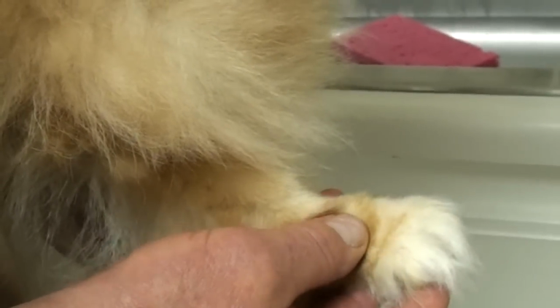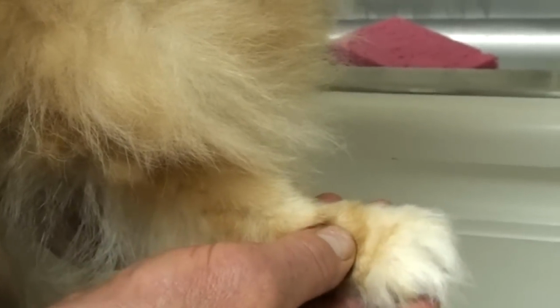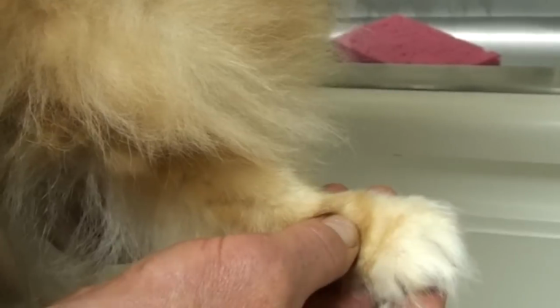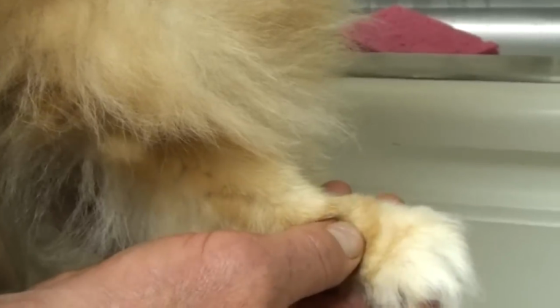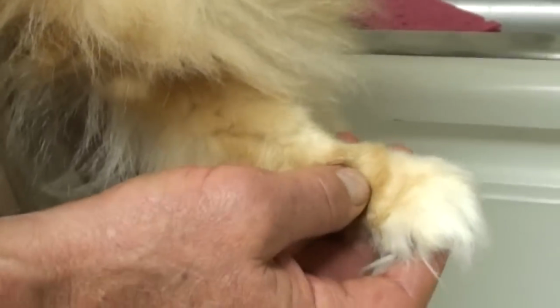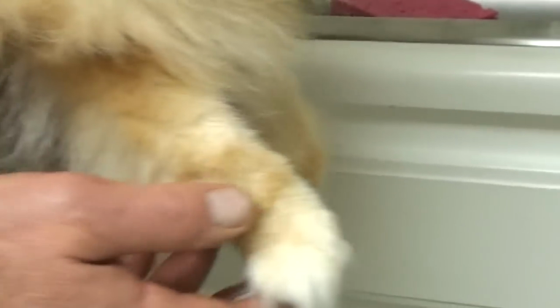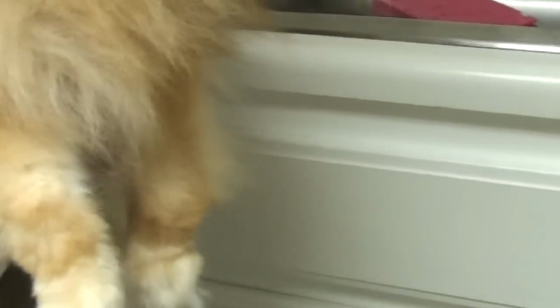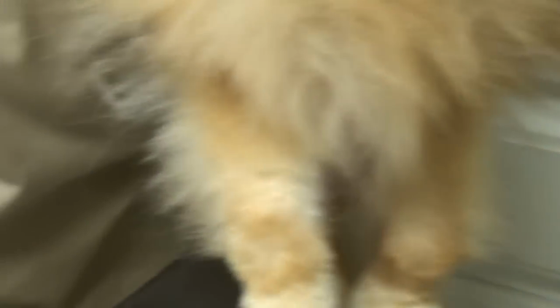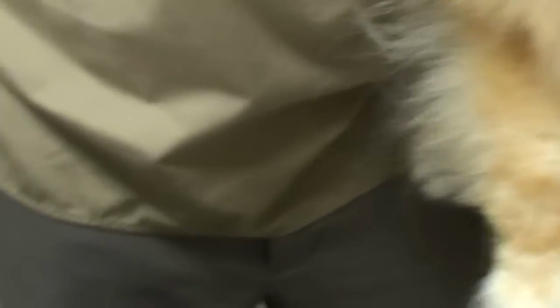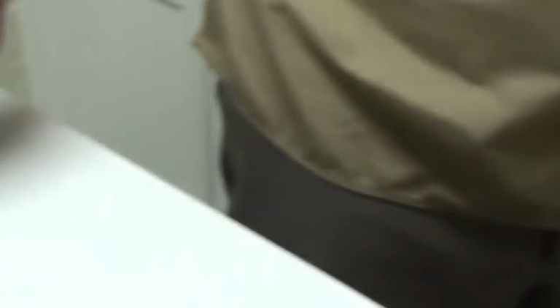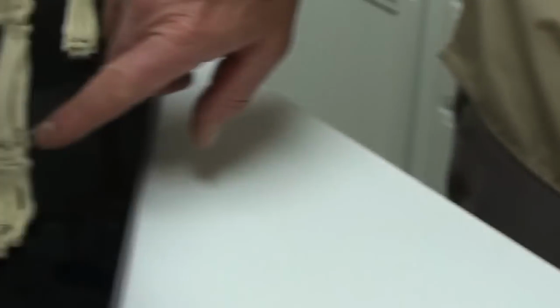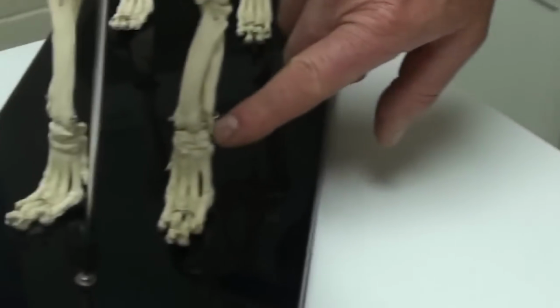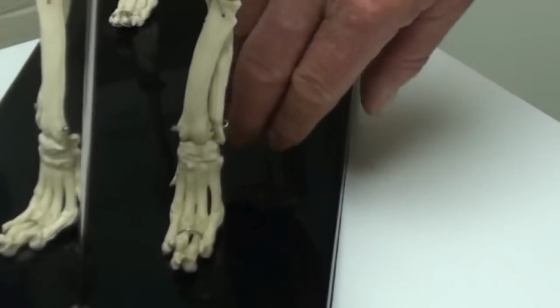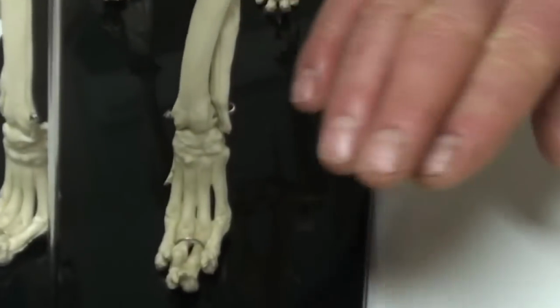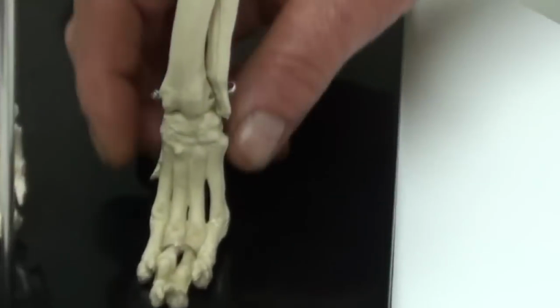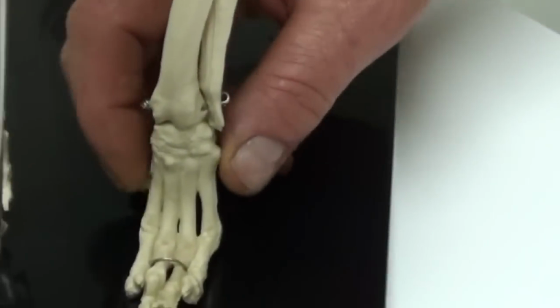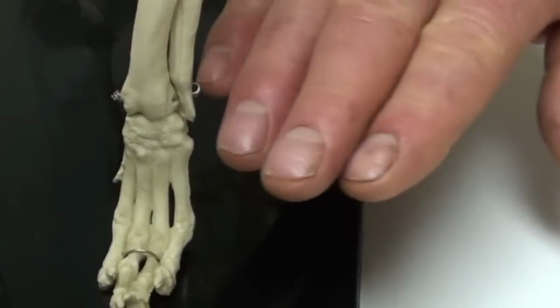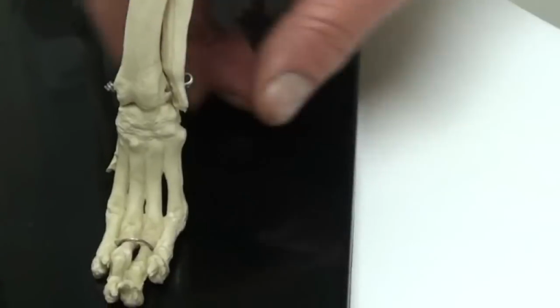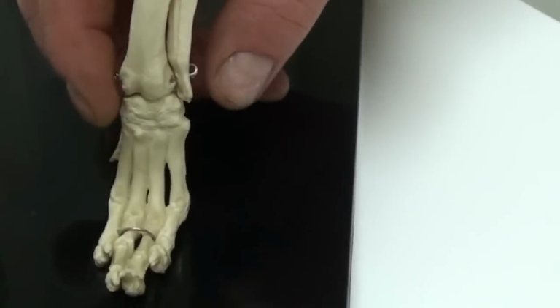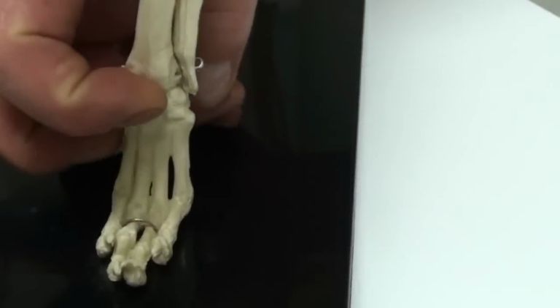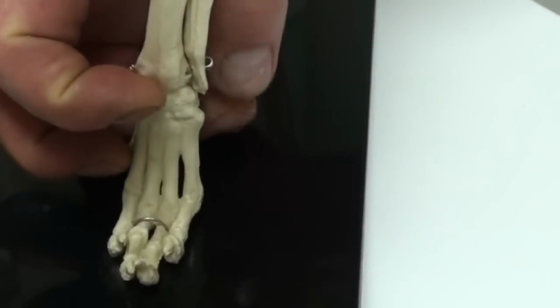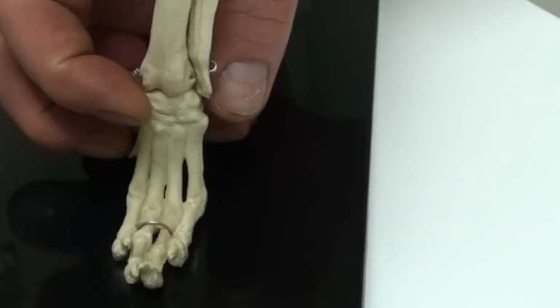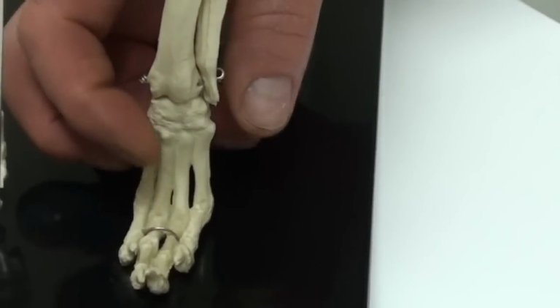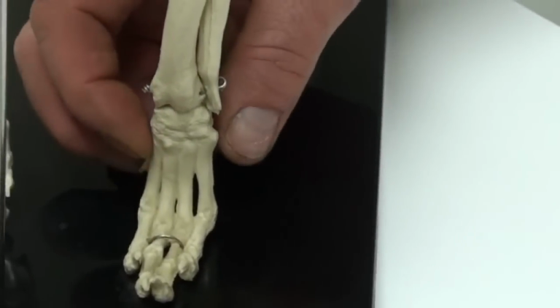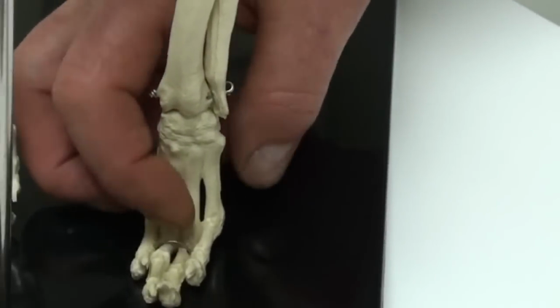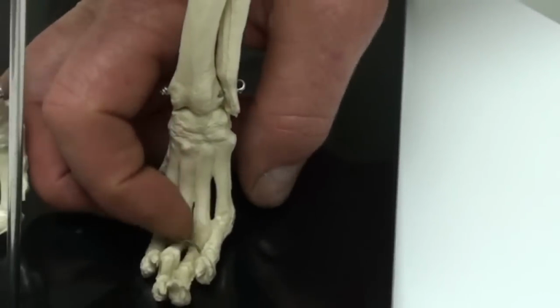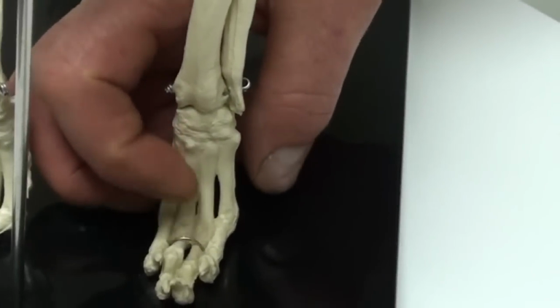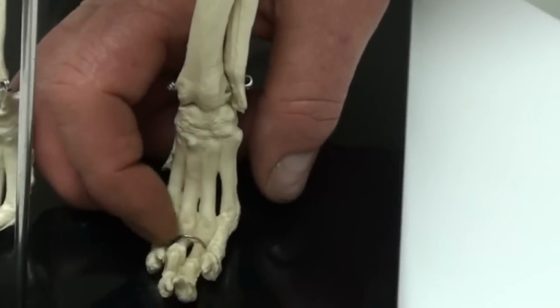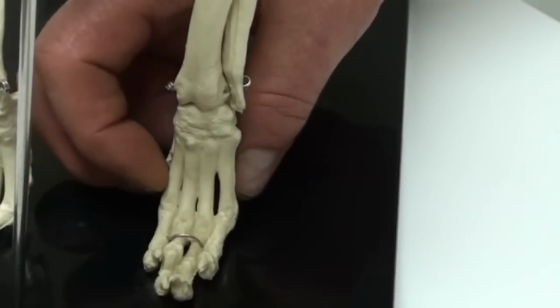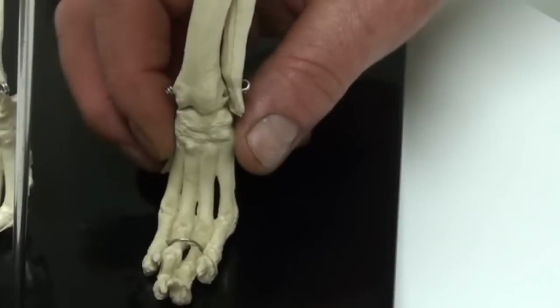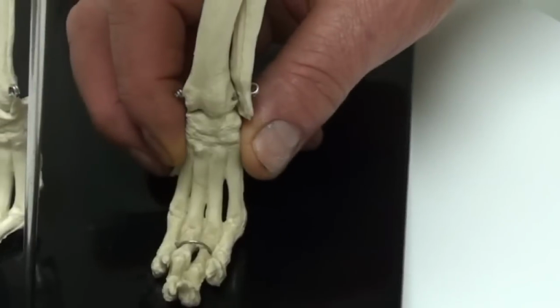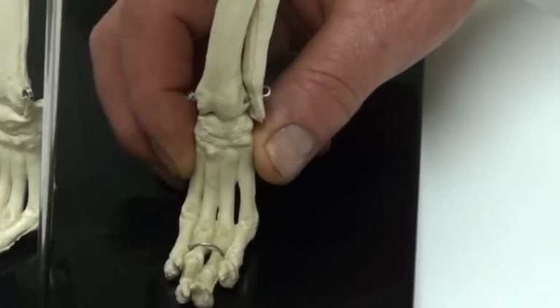This one's got some arthritis in it. She's flopping this wrist joint up and she's lost a lot of control to the lower part of her foot.